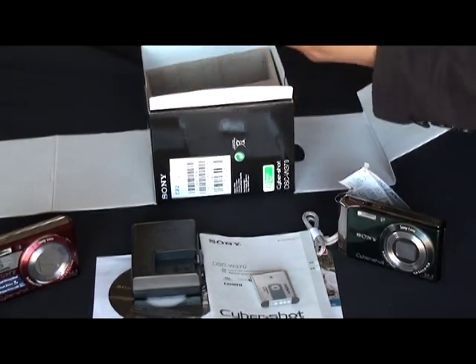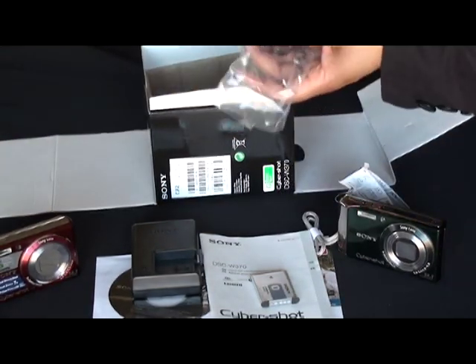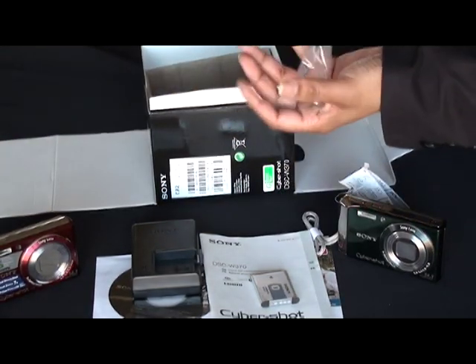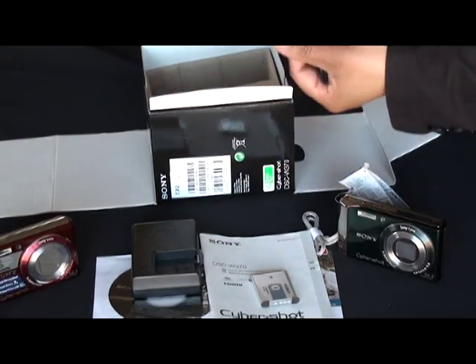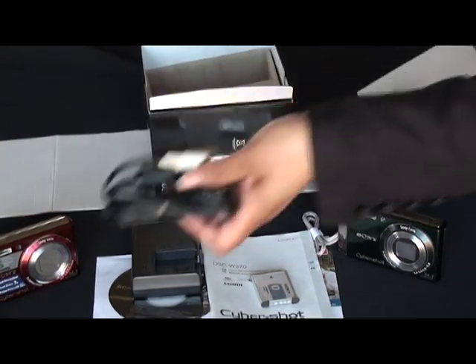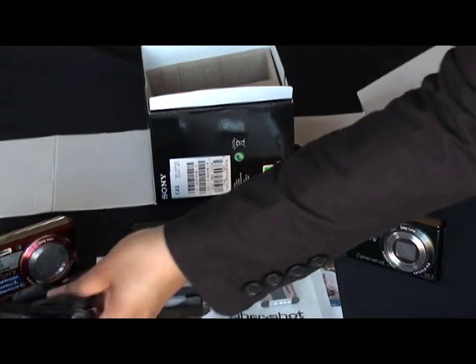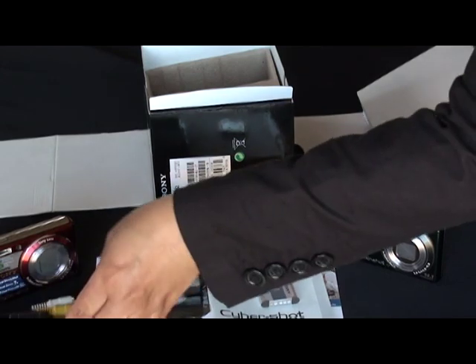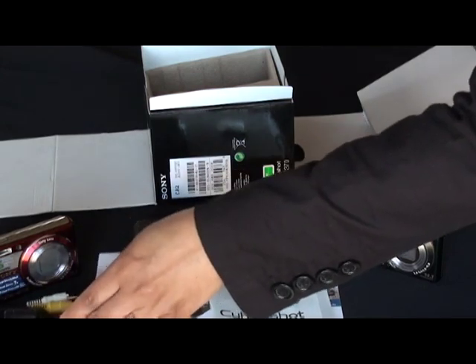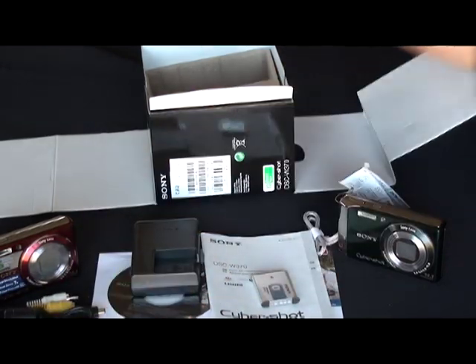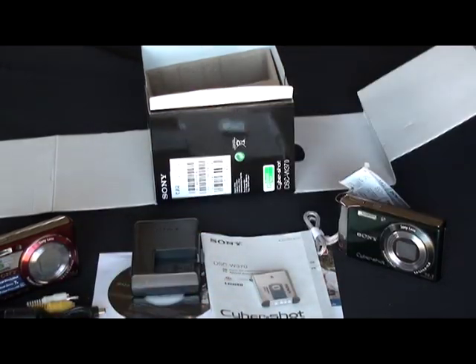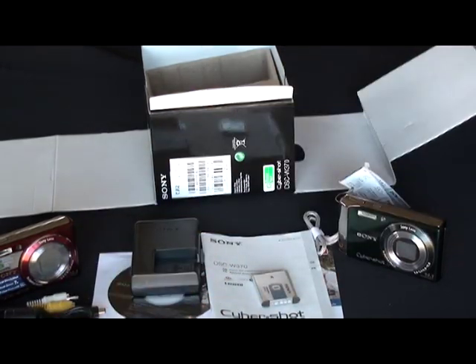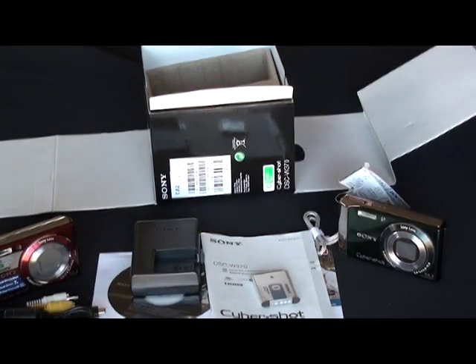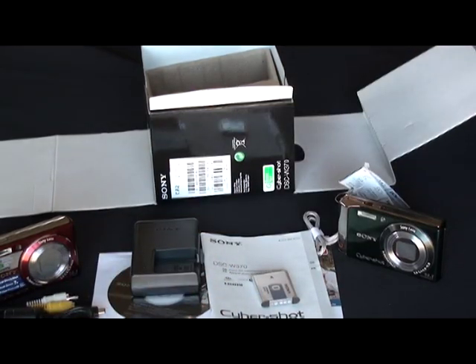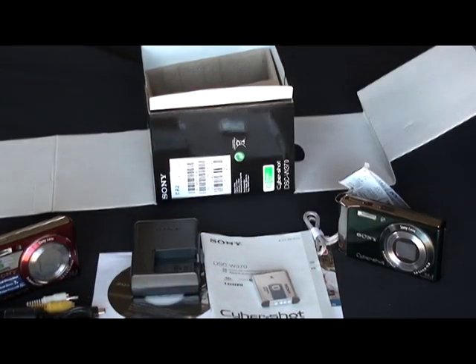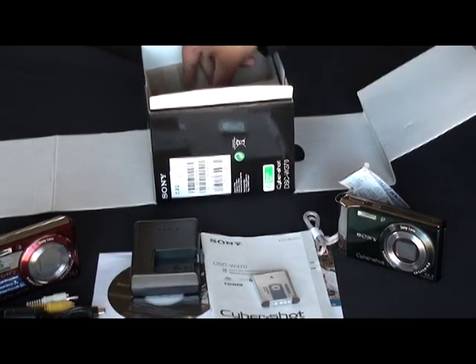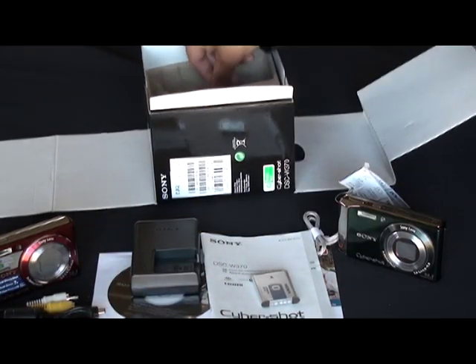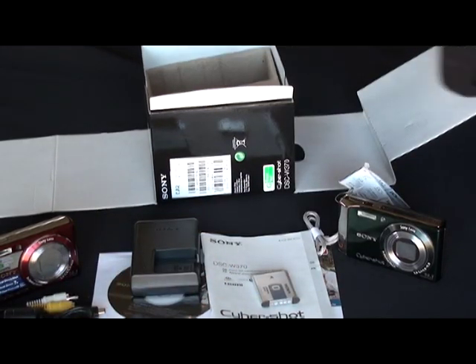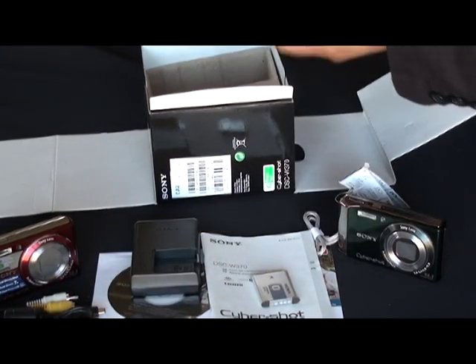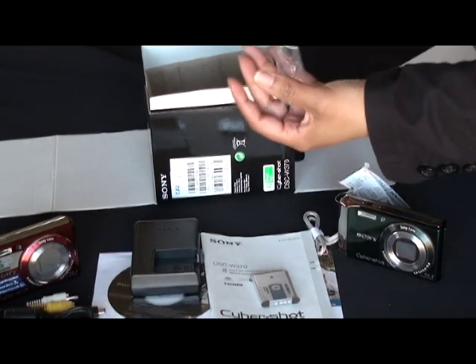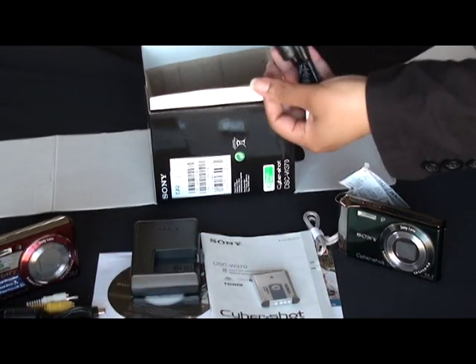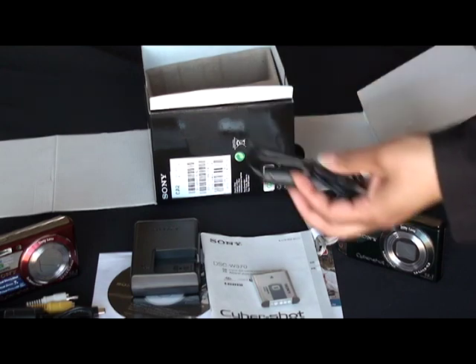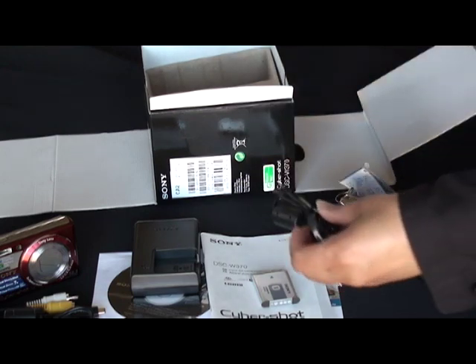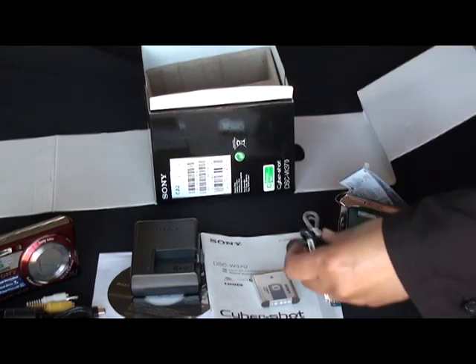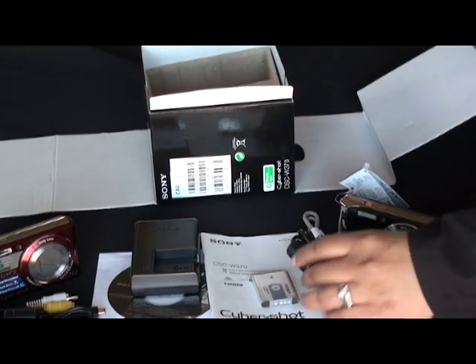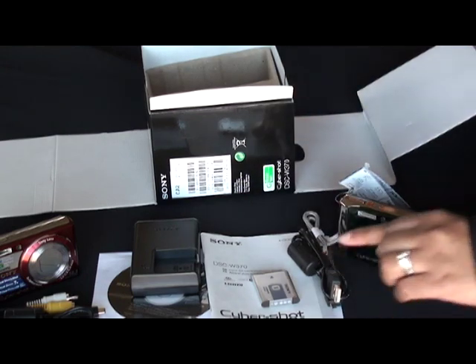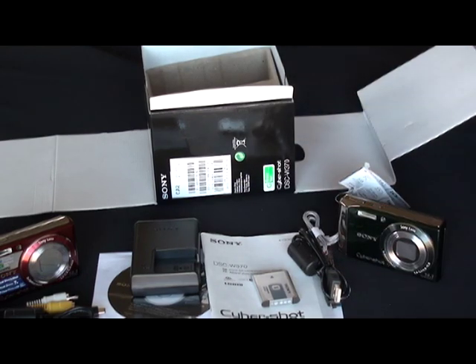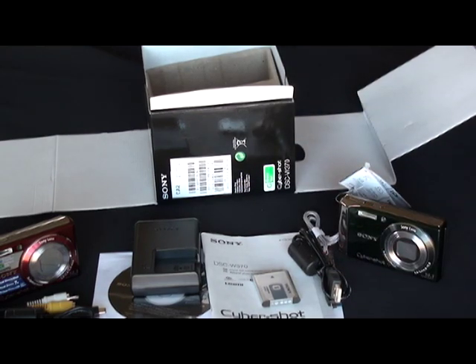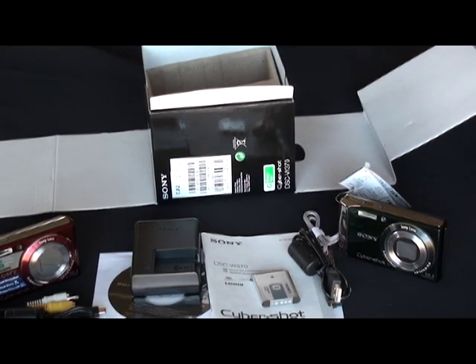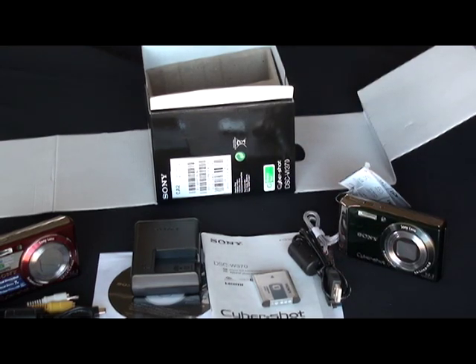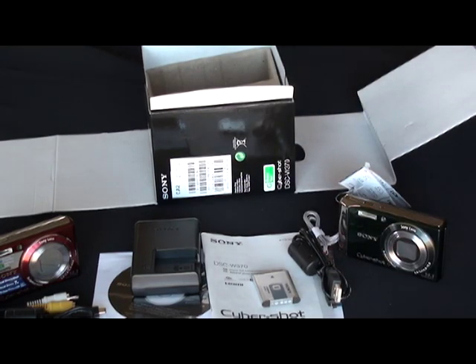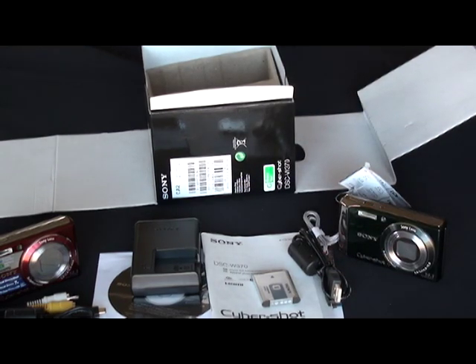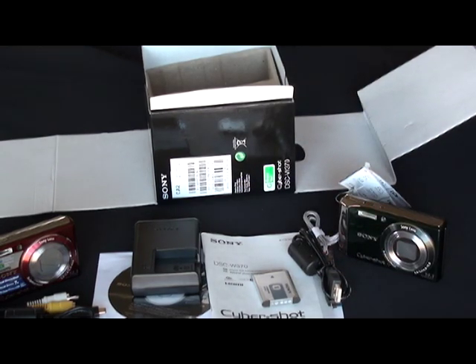Also in here you have the AV cable, which is for viewing your stills and videos on your TV, and the USB cable for transferring your stills and videos to your computer.